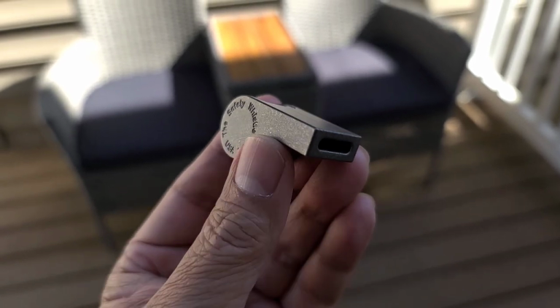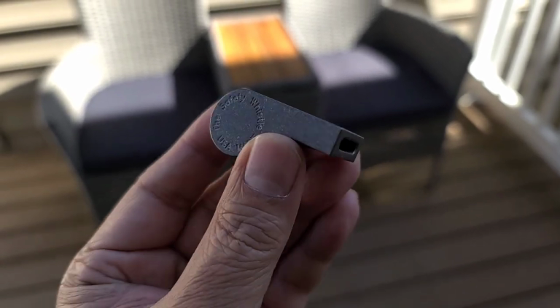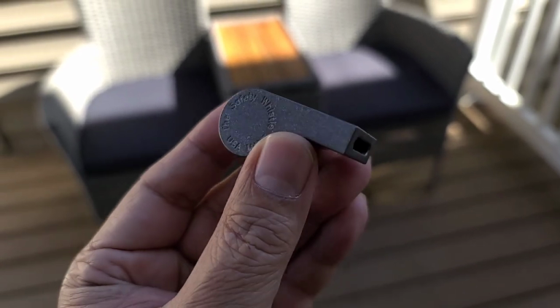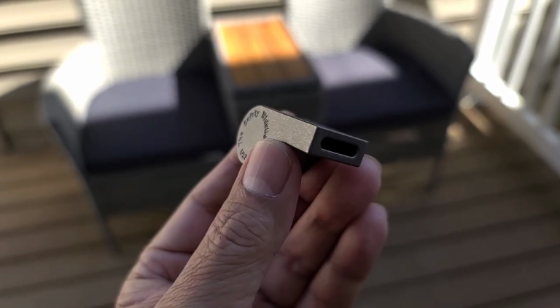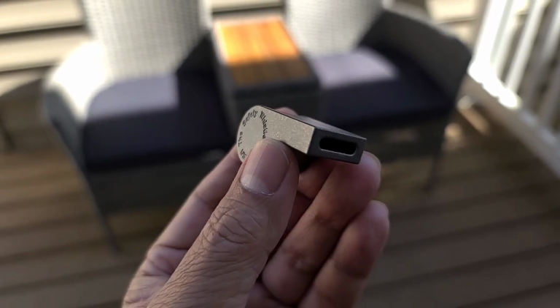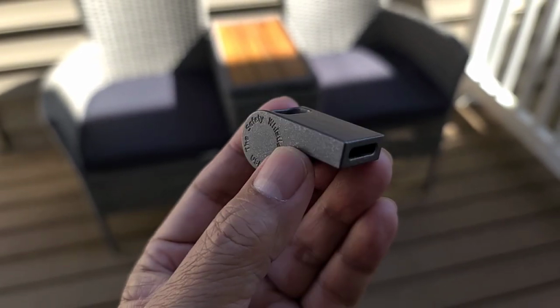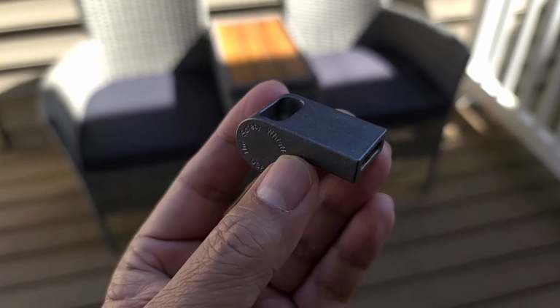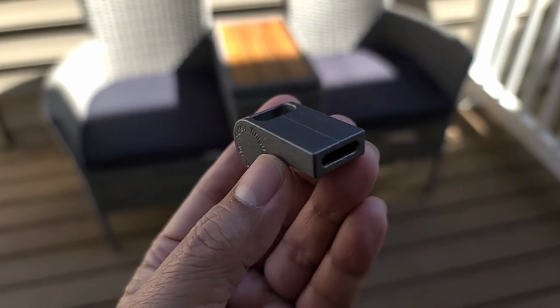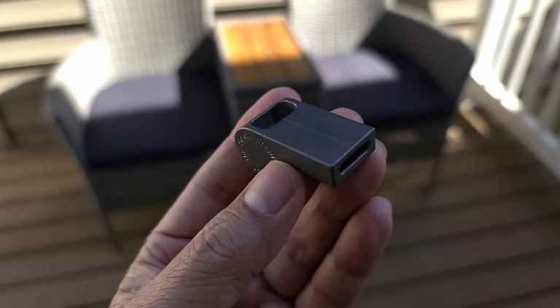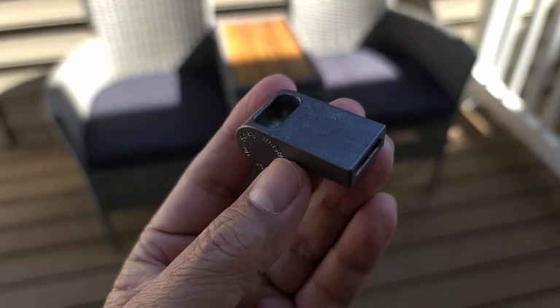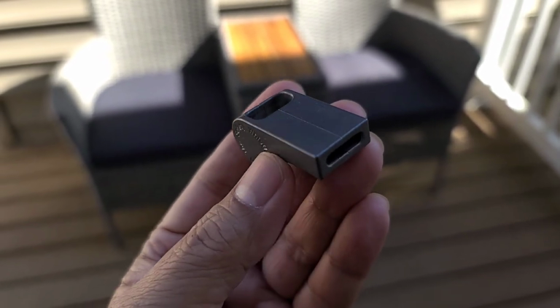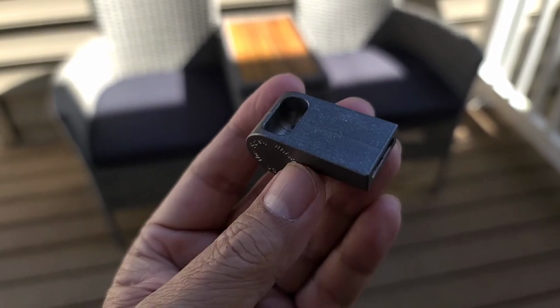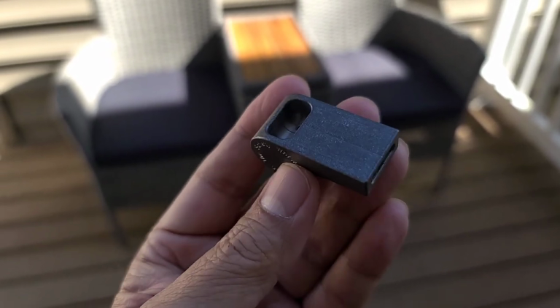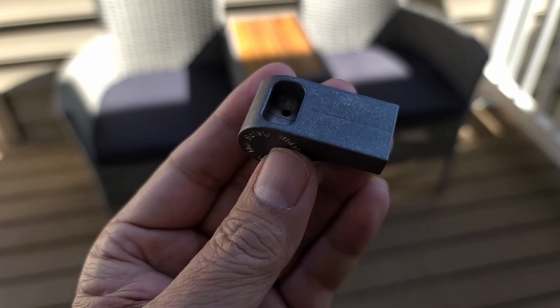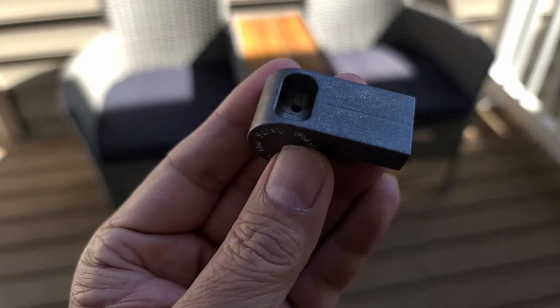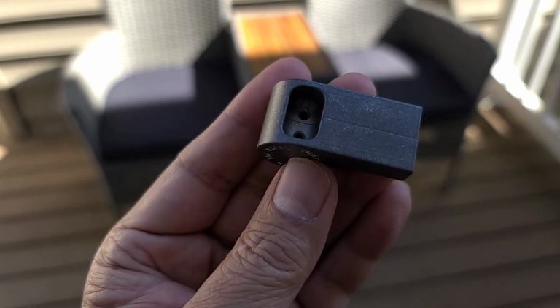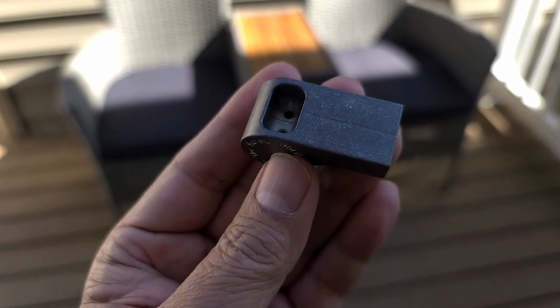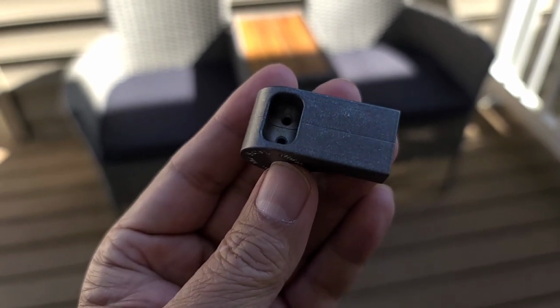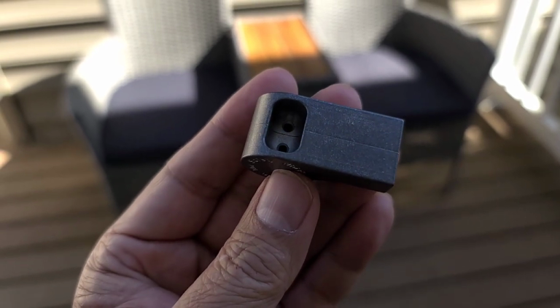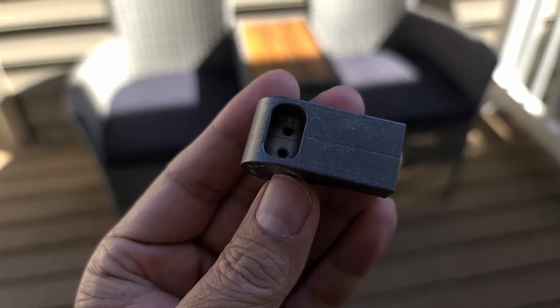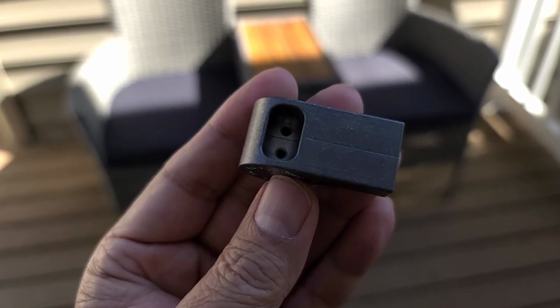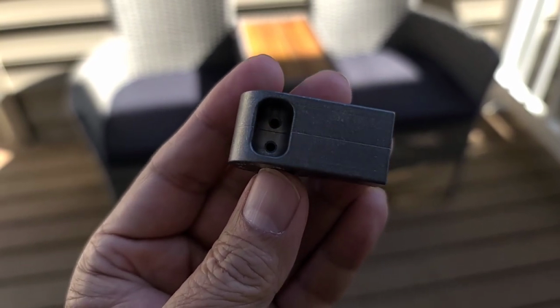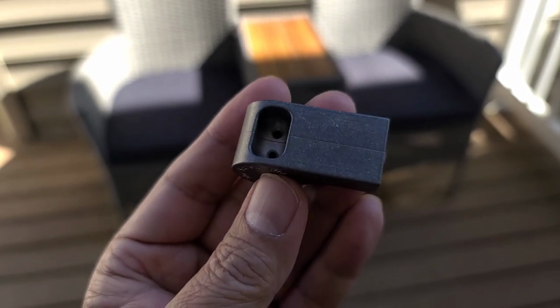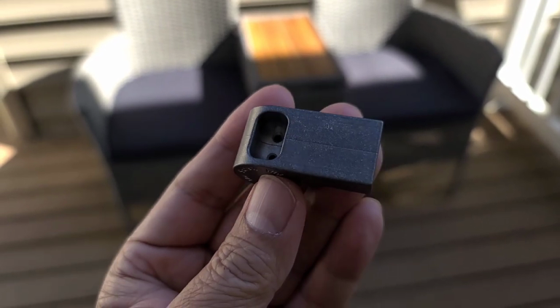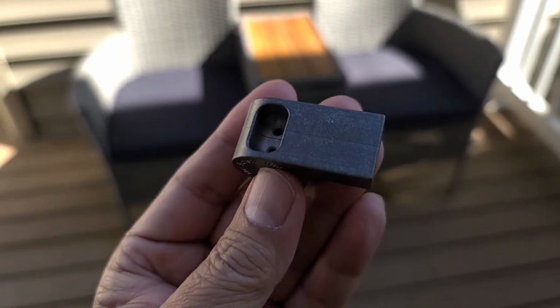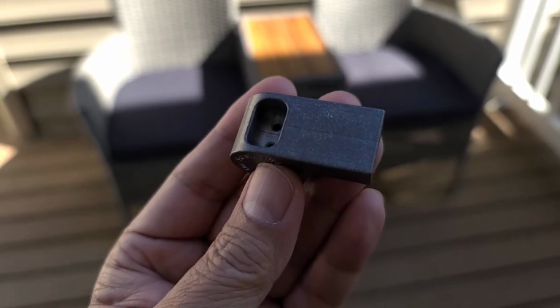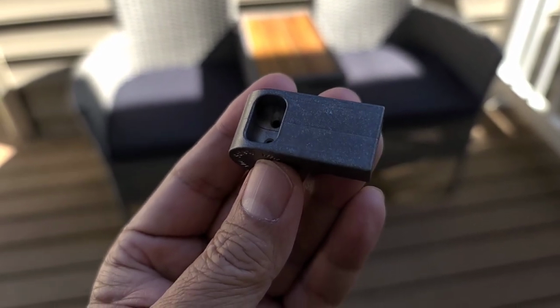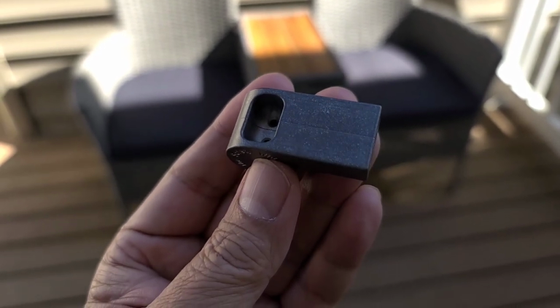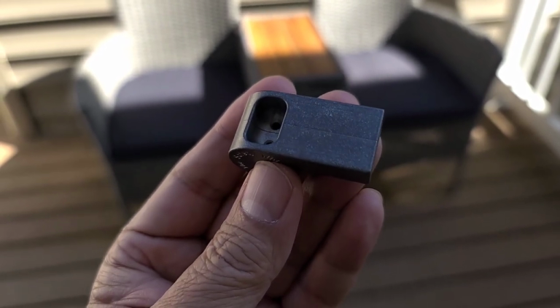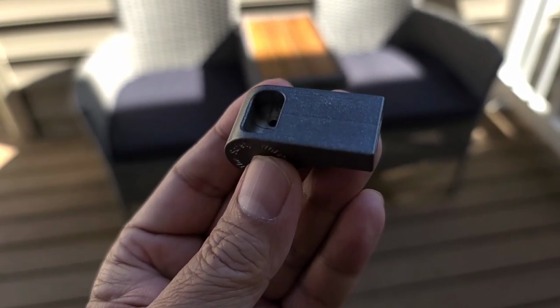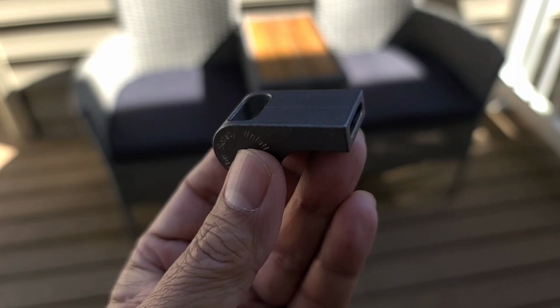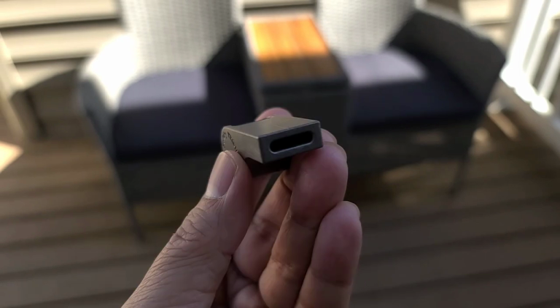If you guys haven't figured it out yet, this is like a hash pipe — it's for marijuana. So you put the weed in there and you smoke it.